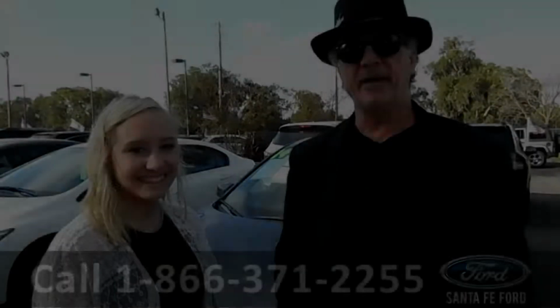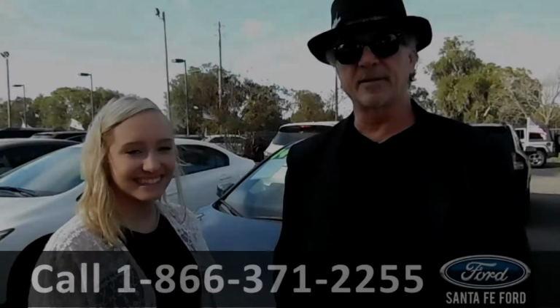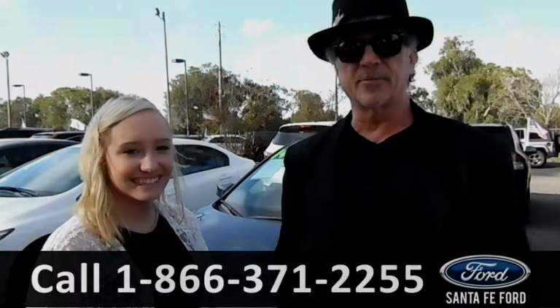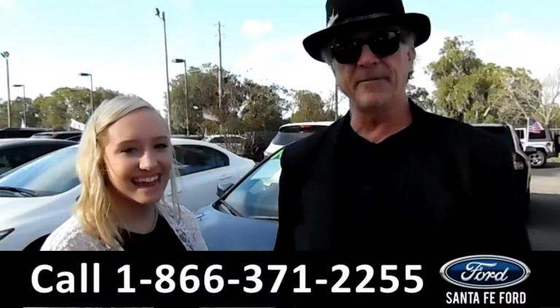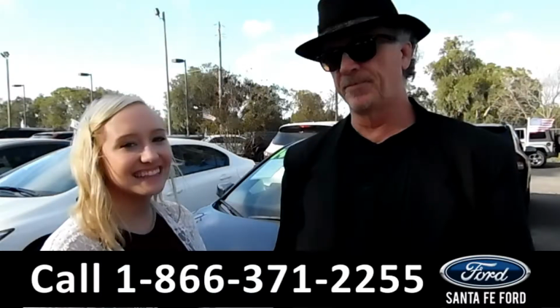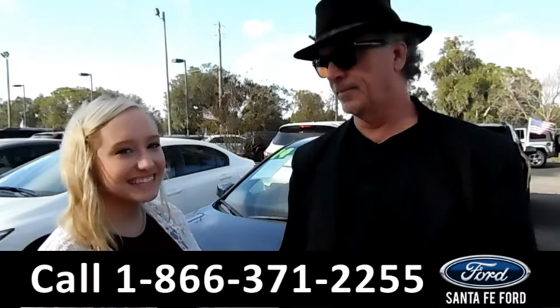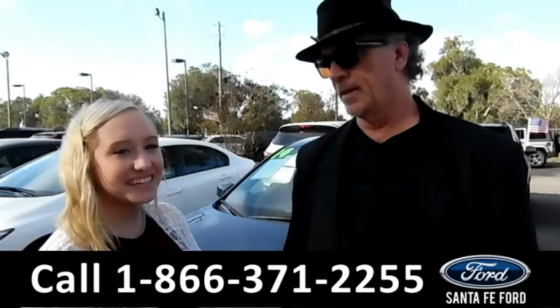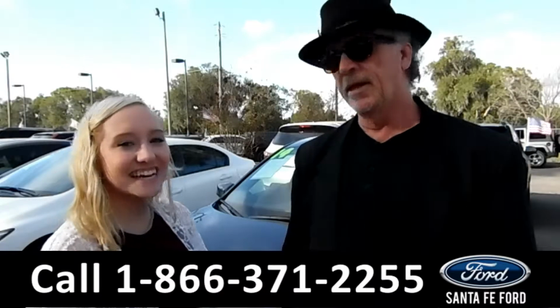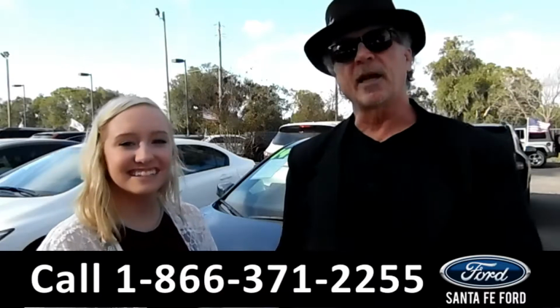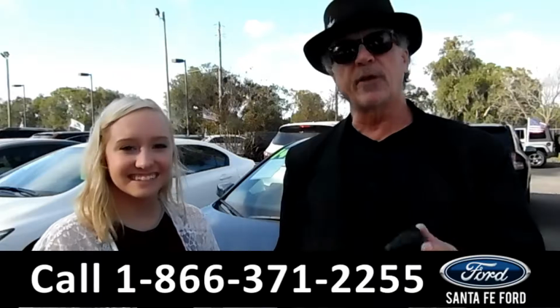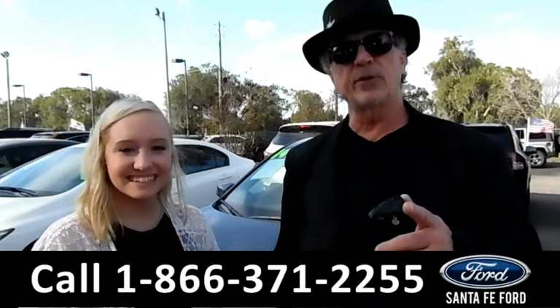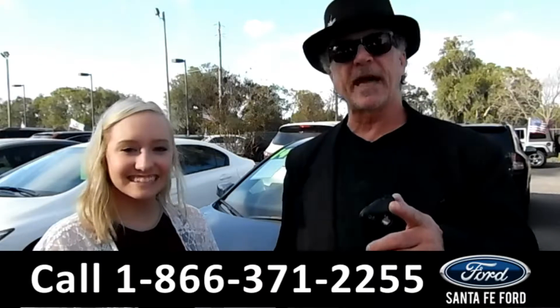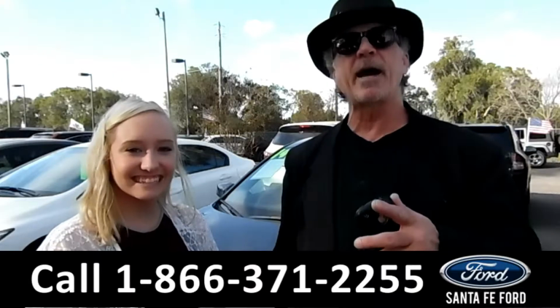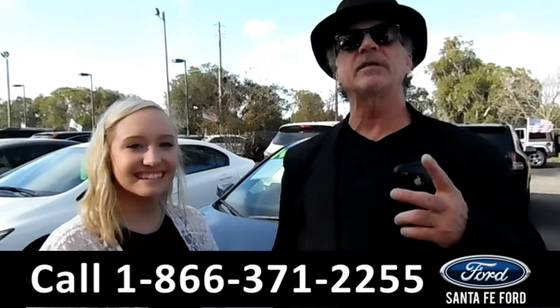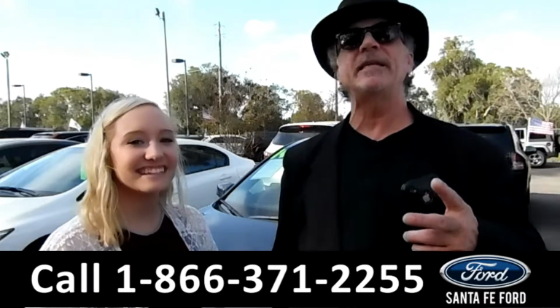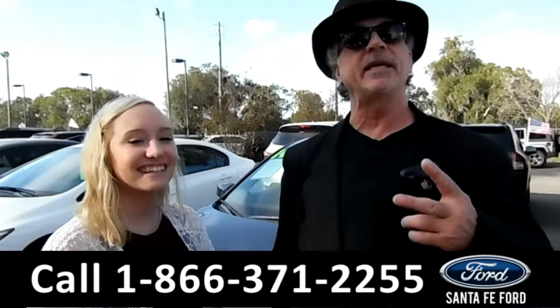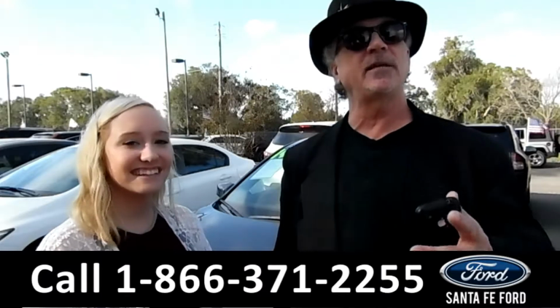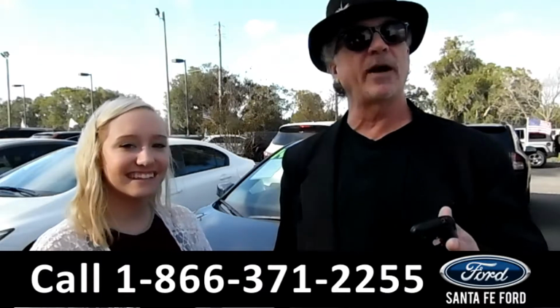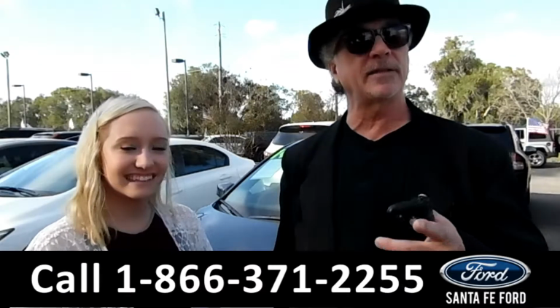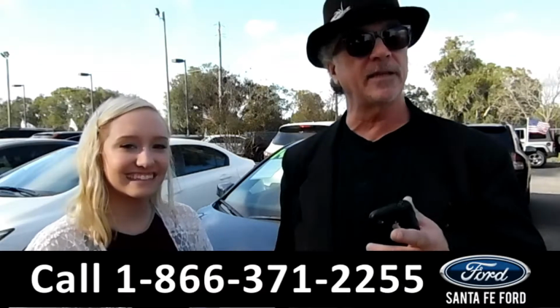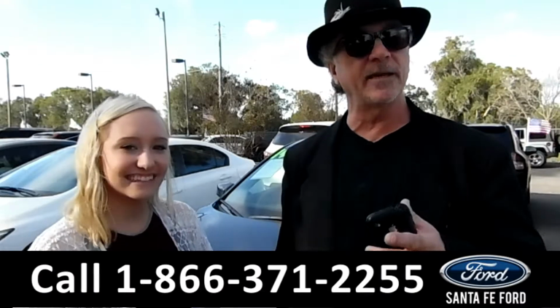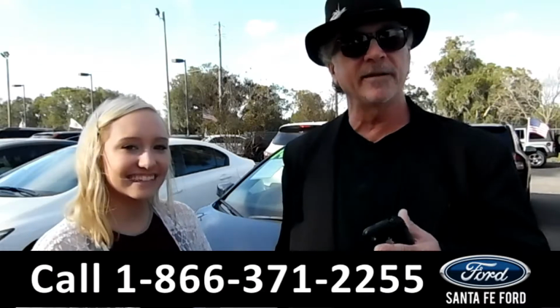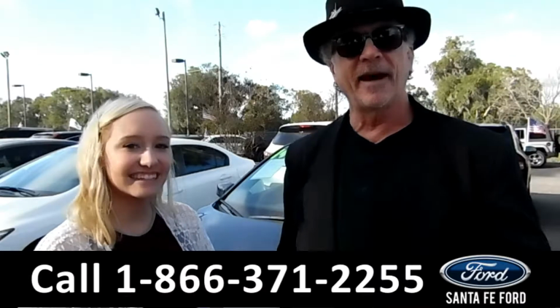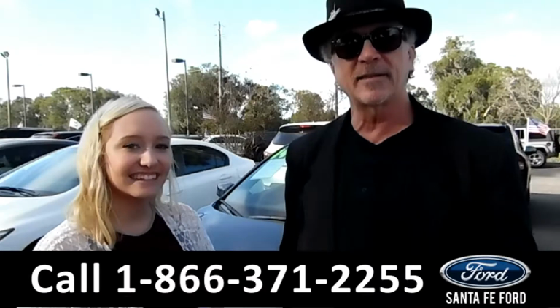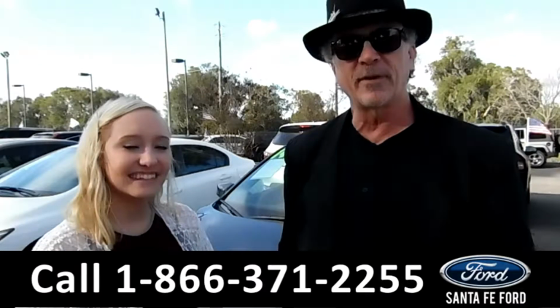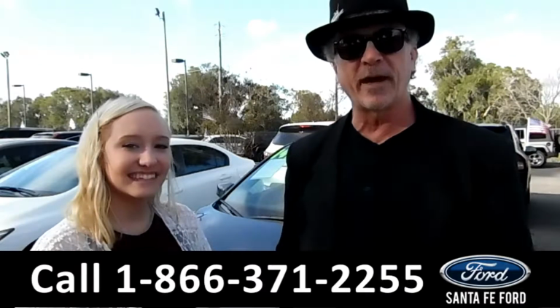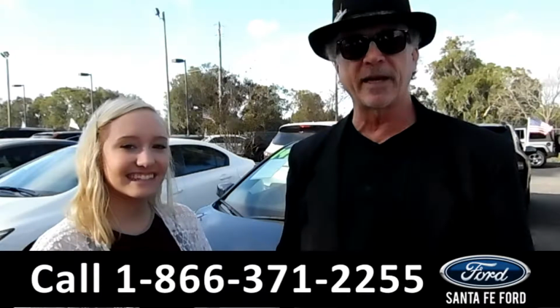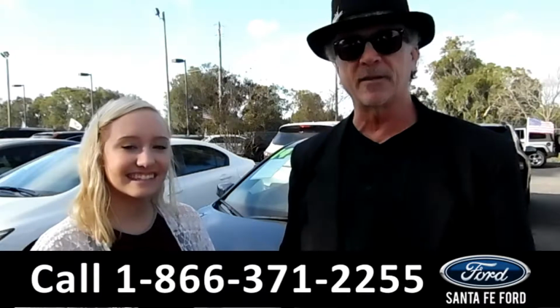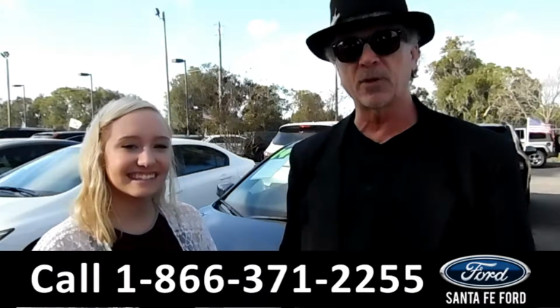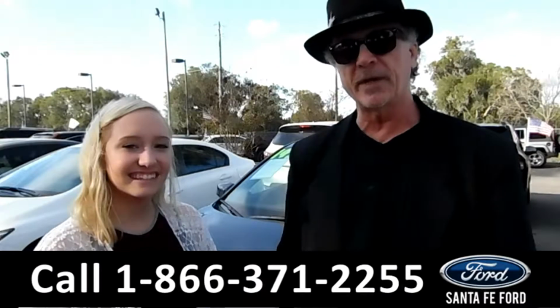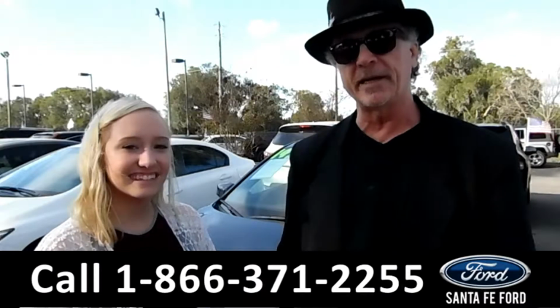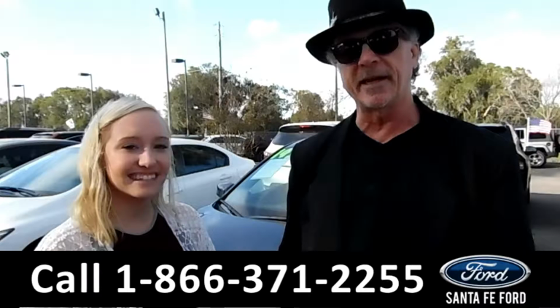Hey, this is Randy and this is Alyssa. SantaFeFord.com, where it's easy — easy to find us, easy to get here. I-75 at exit number 399.